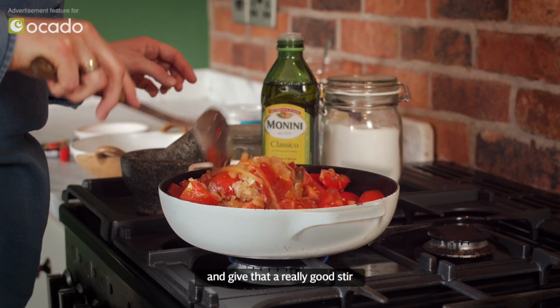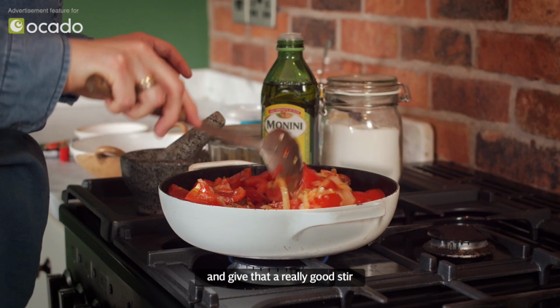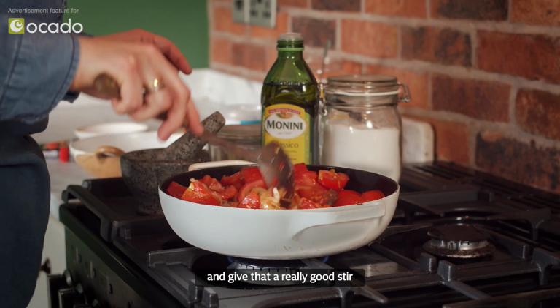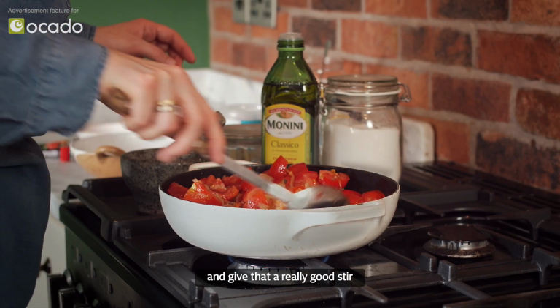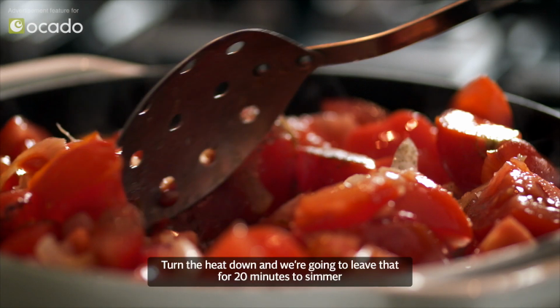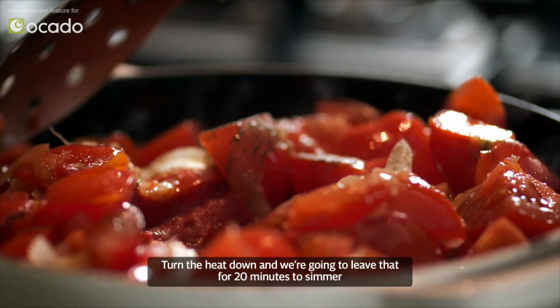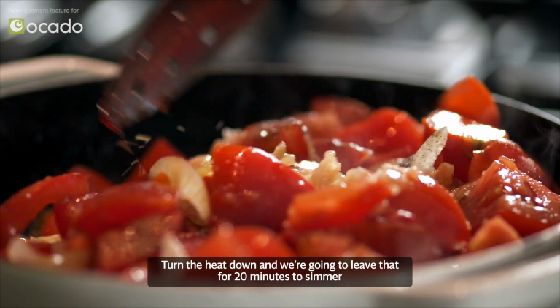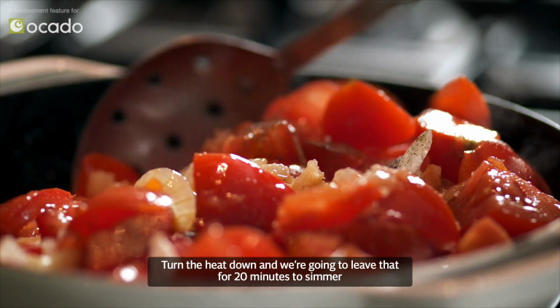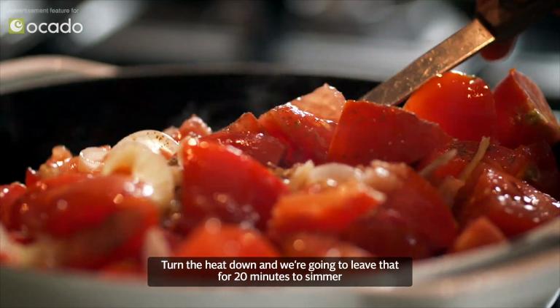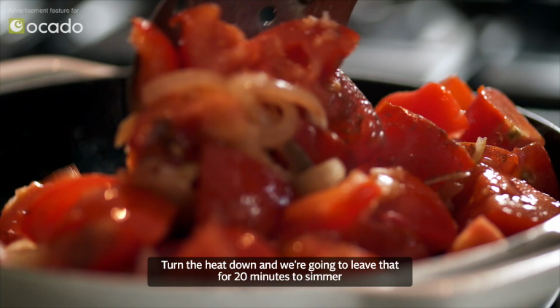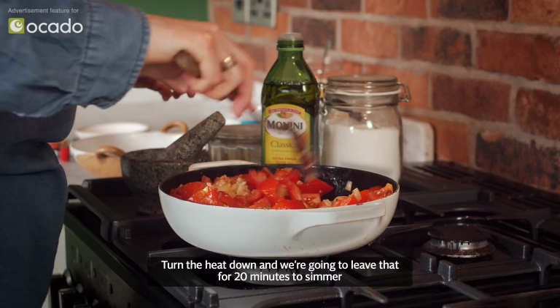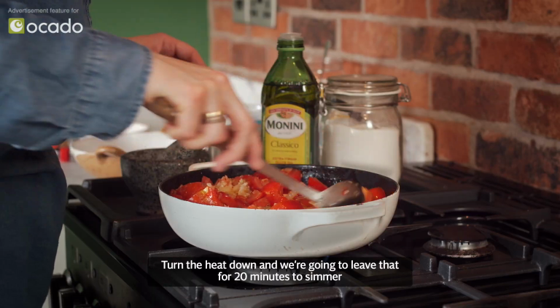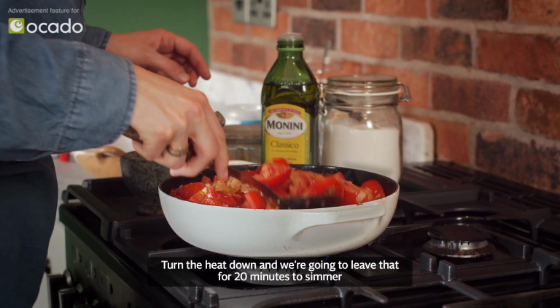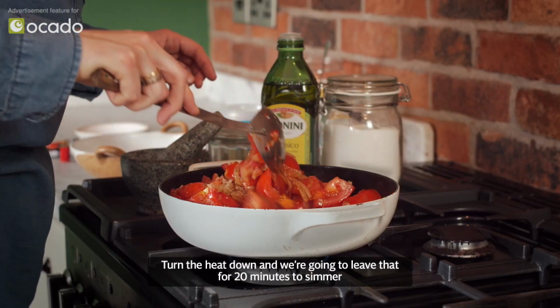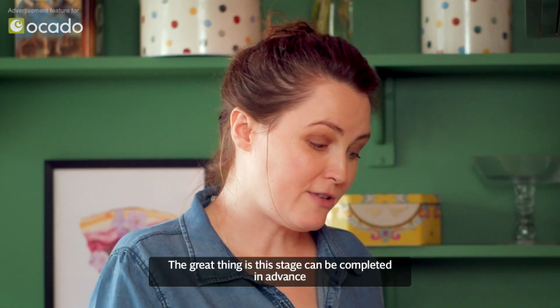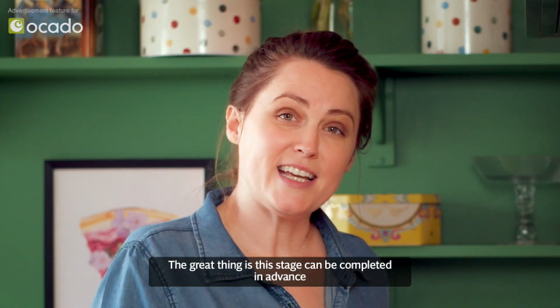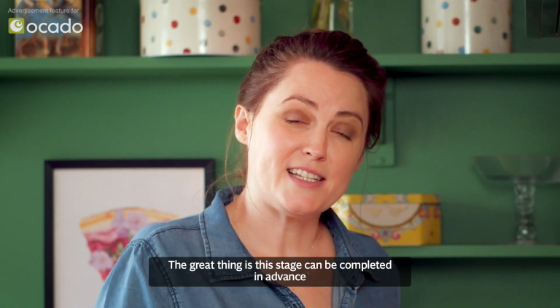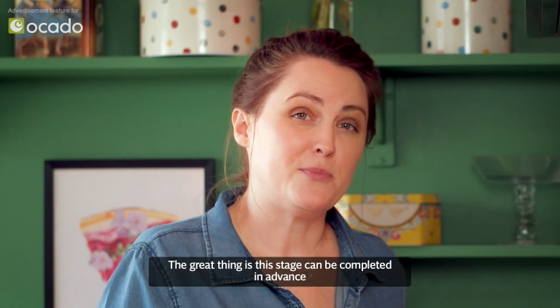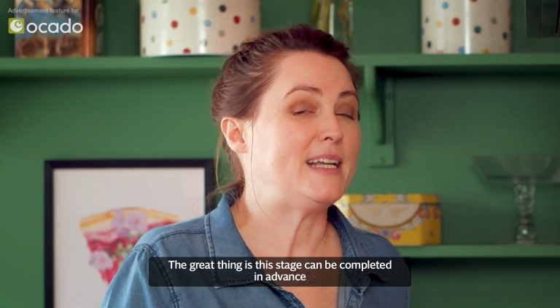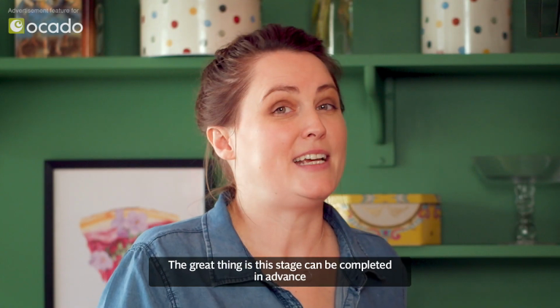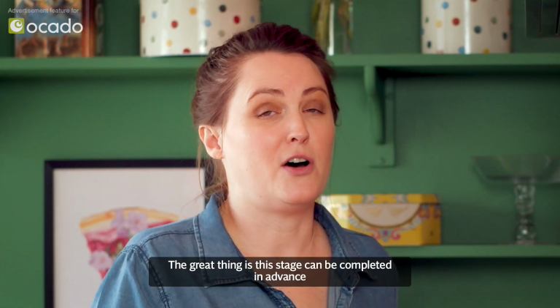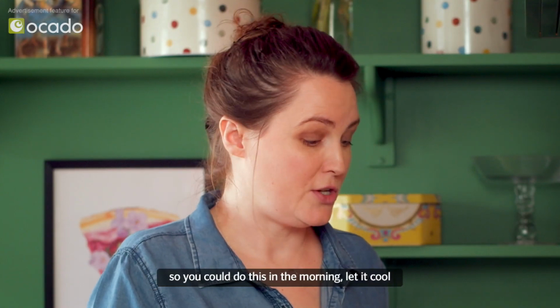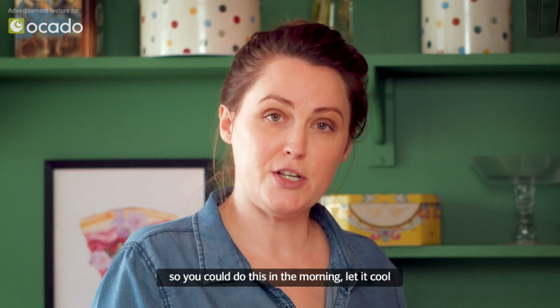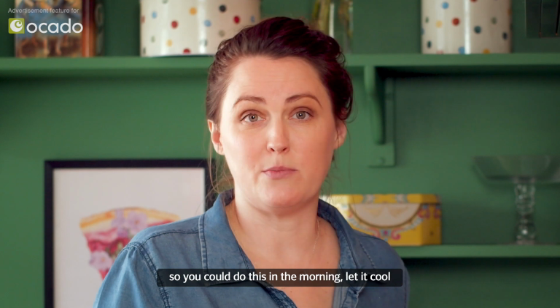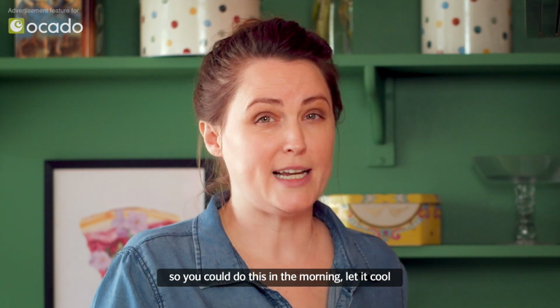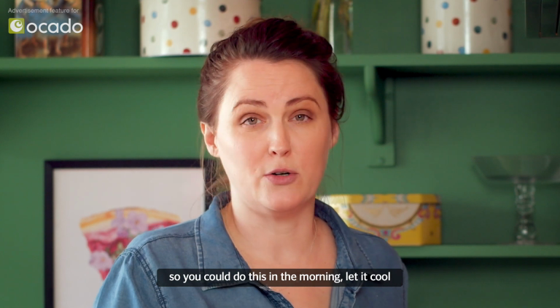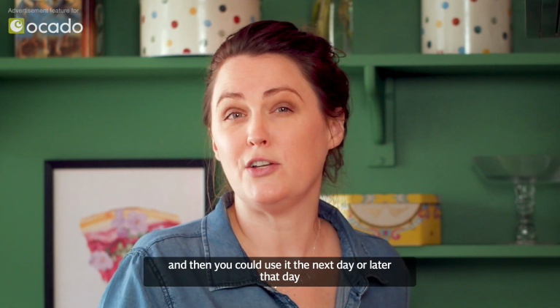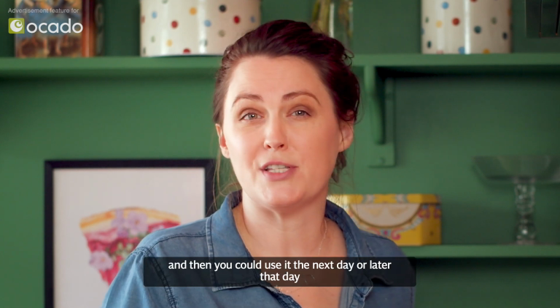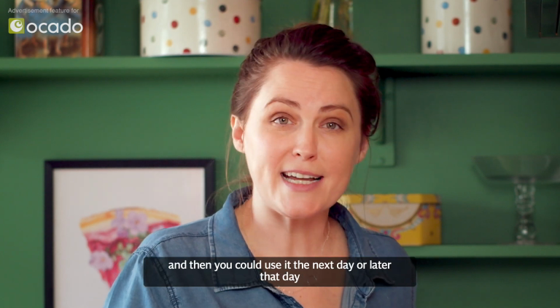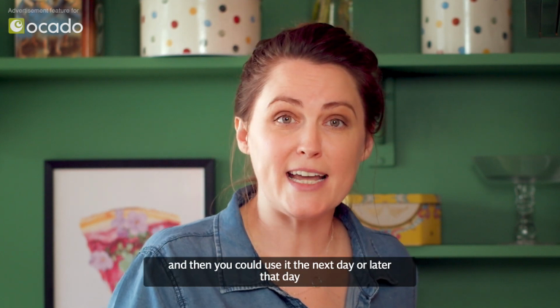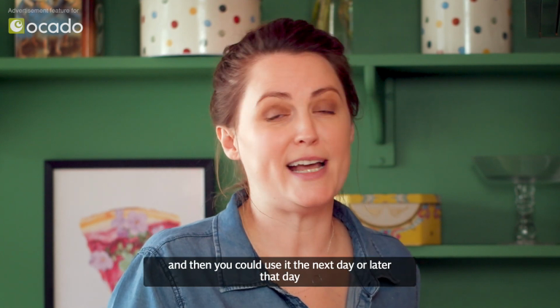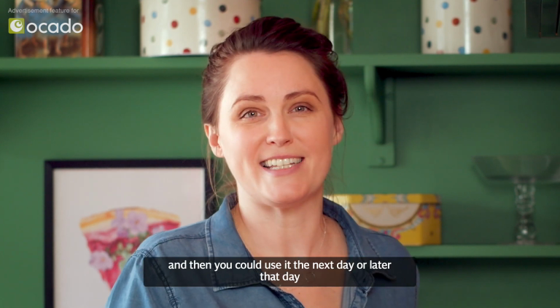Give that a really good stir, turn the heat down and leave that for 20 minutes to simmer. The great thing is this stage can be completed in advance, so you could do this in the morning, let it cool and then use it the next day or later that day.